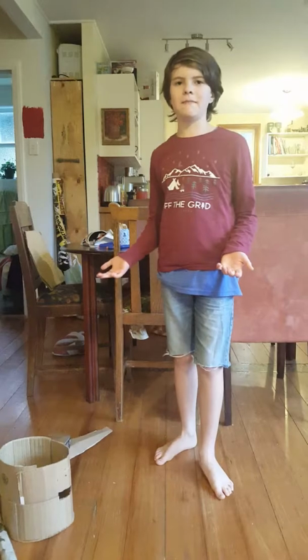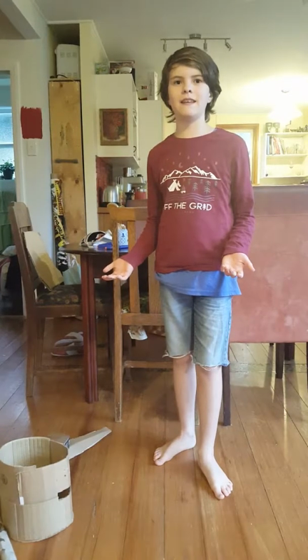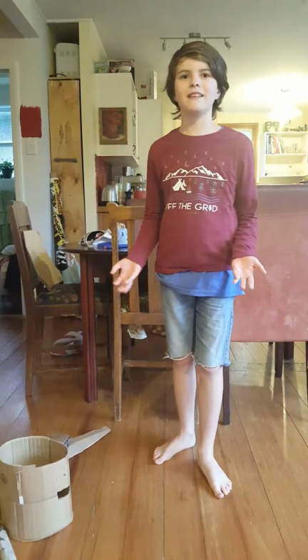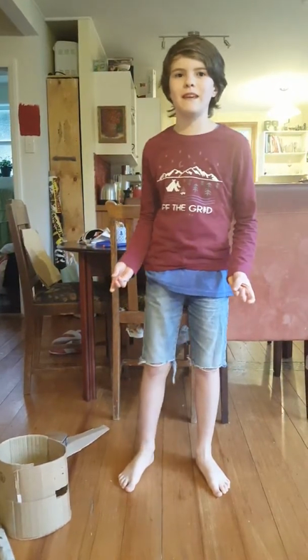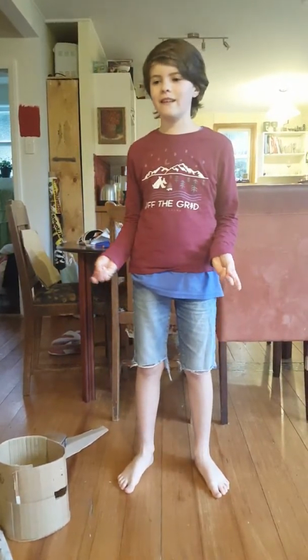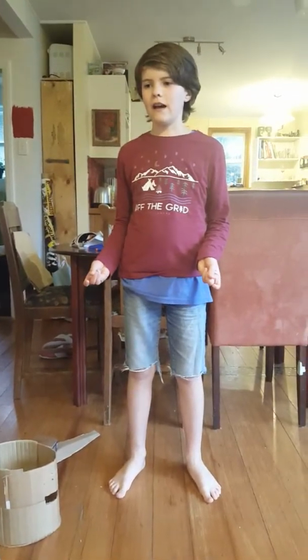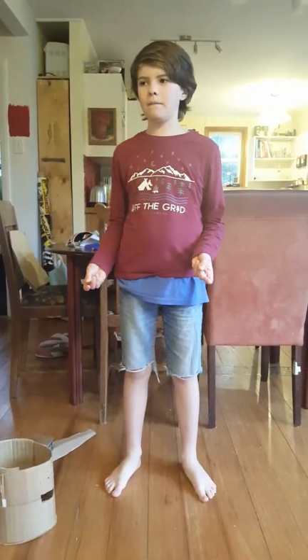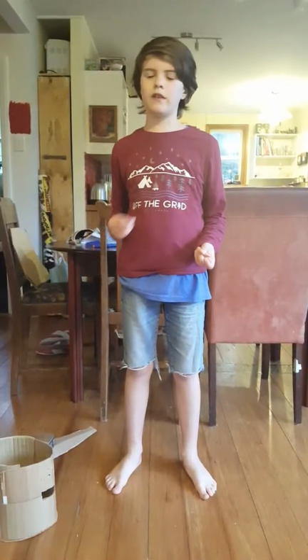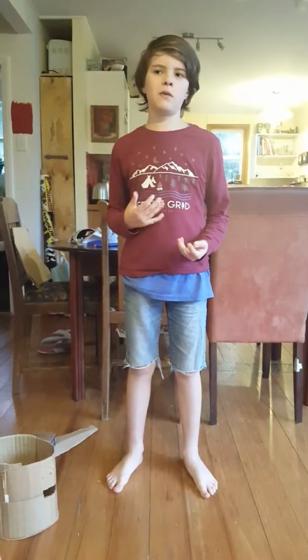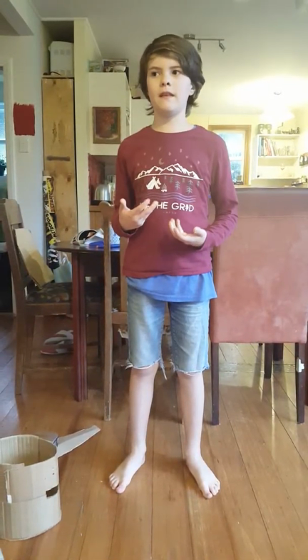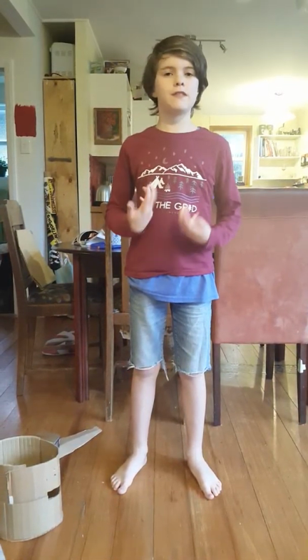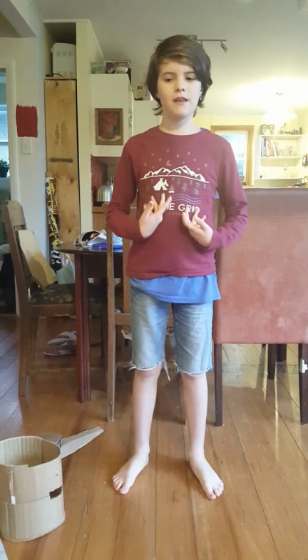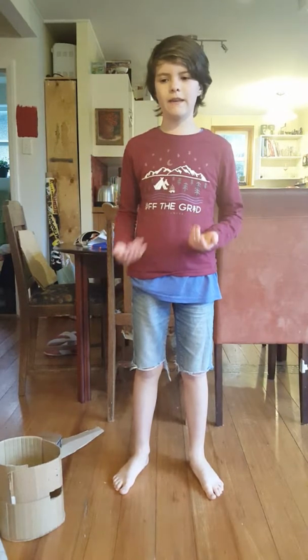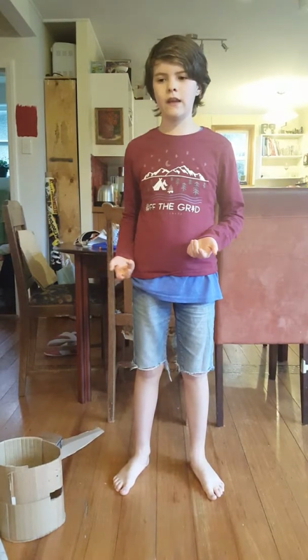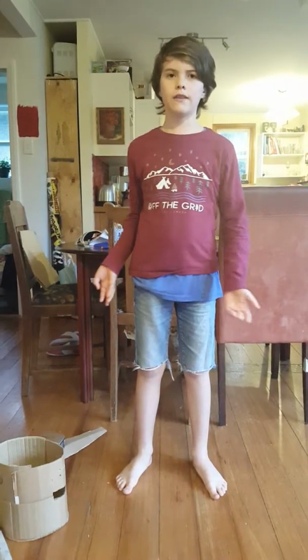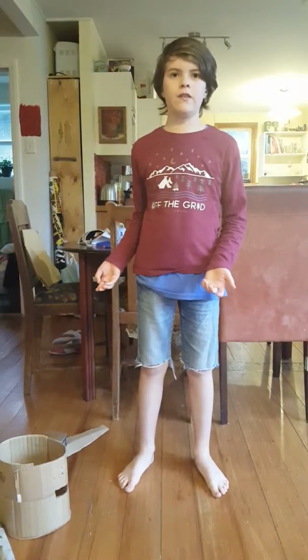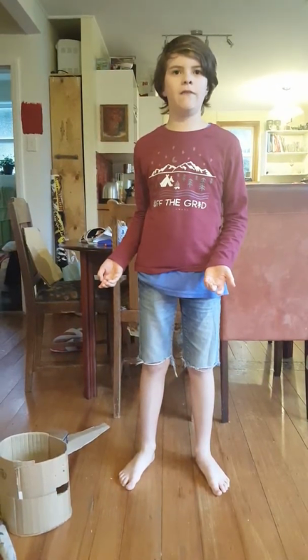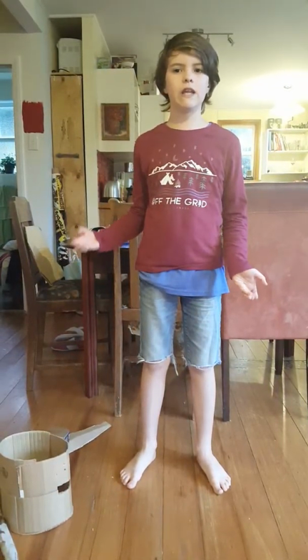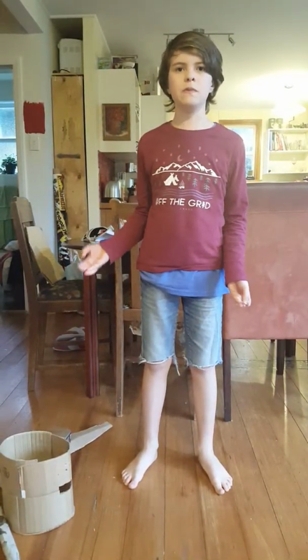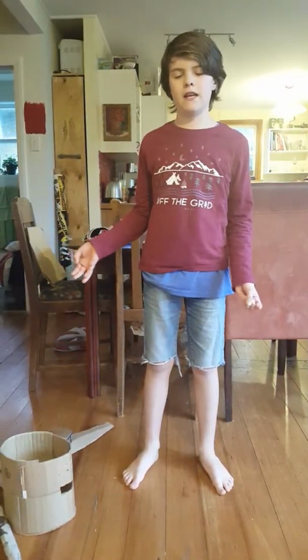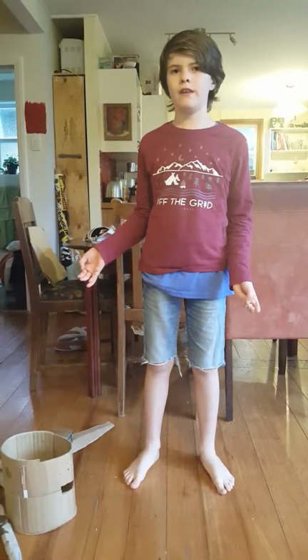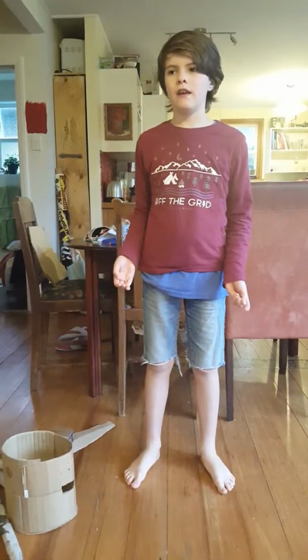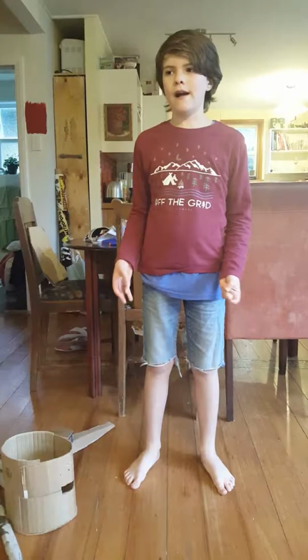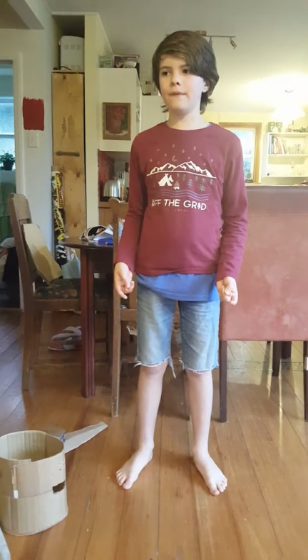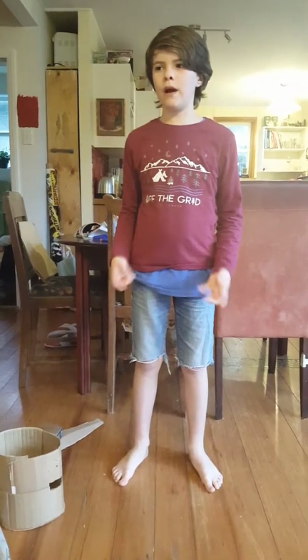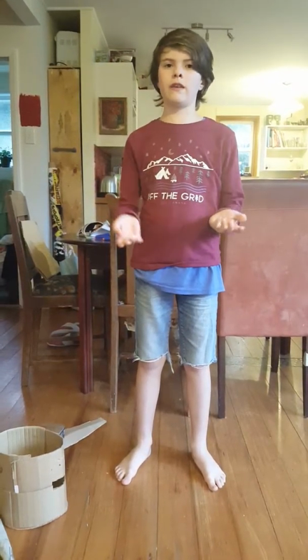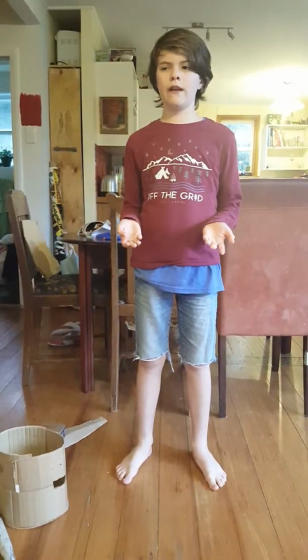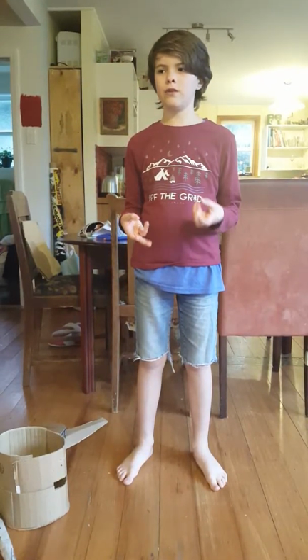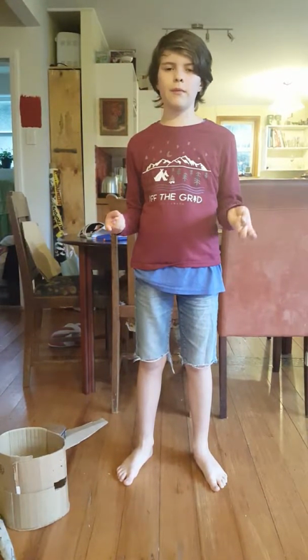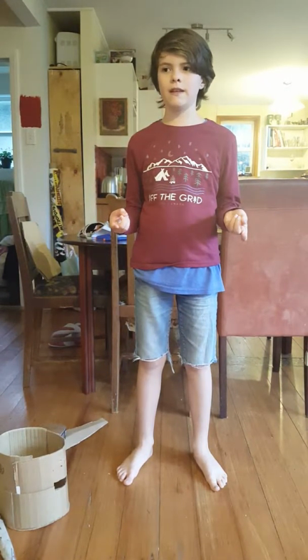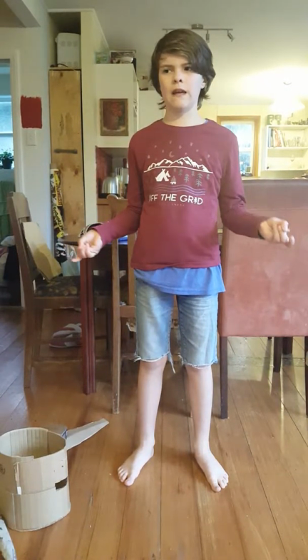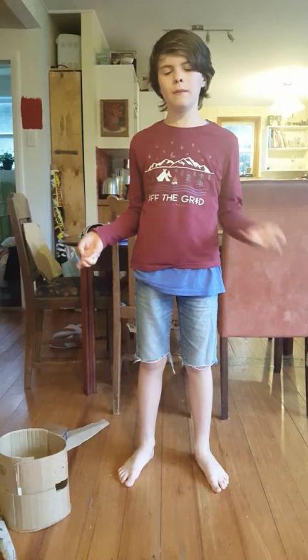It's me, Seb here. The reason I'm calling myself Seb is because I don't actually have a YouTube nickname. So I'm relying on you guys to come up with ideas for nicknames for me.